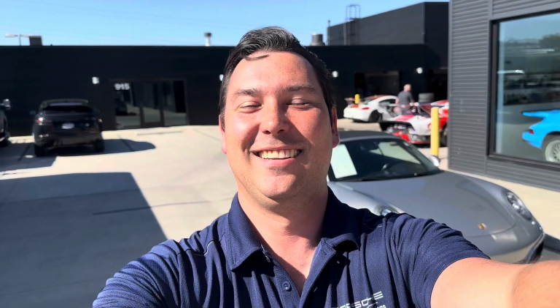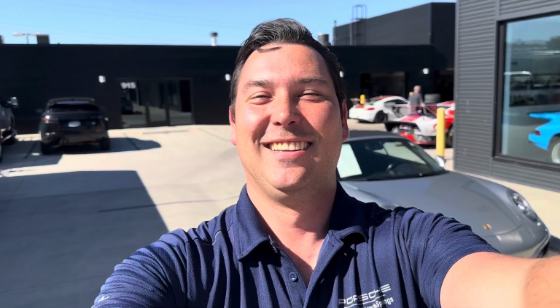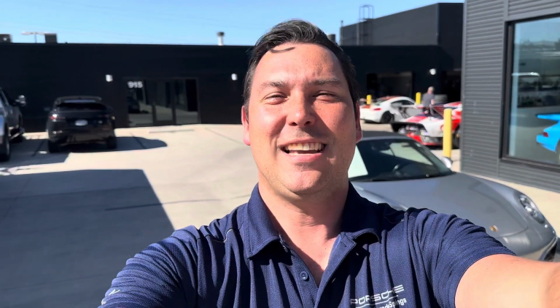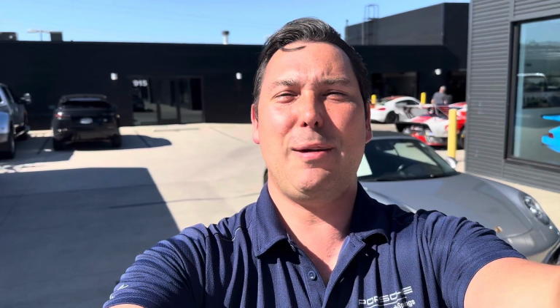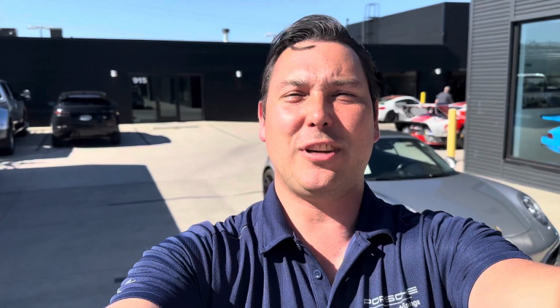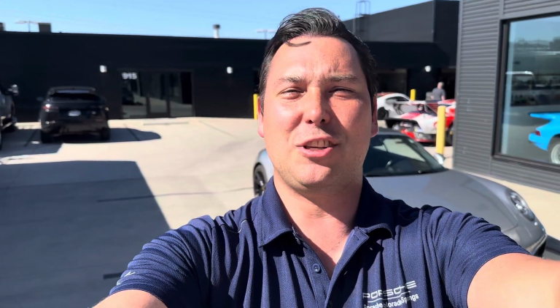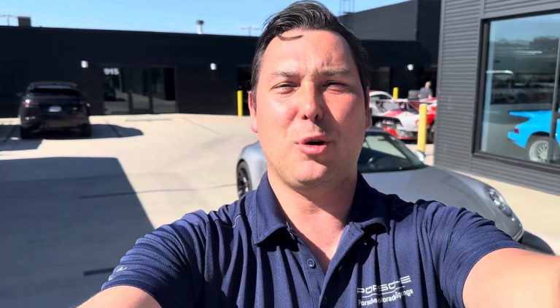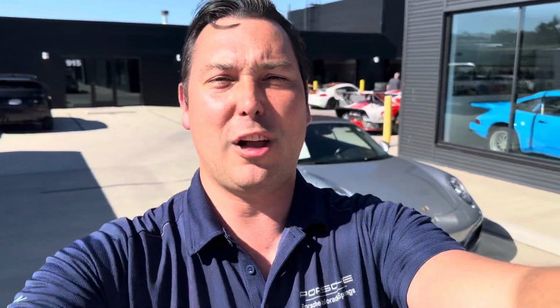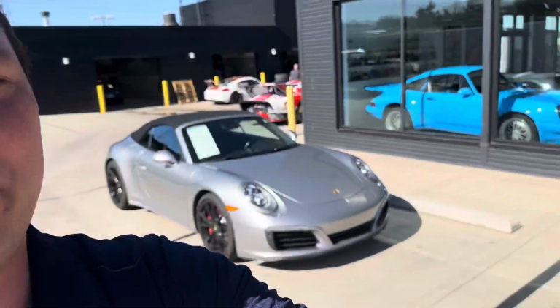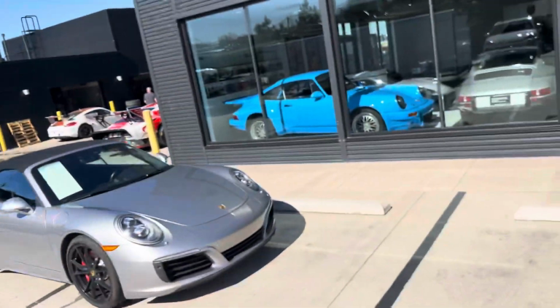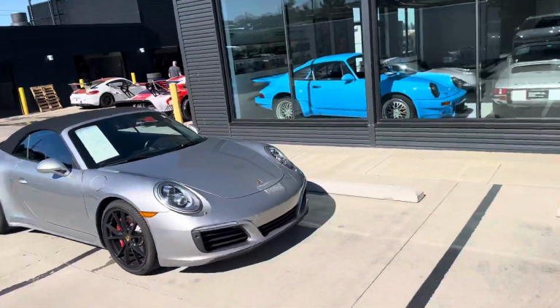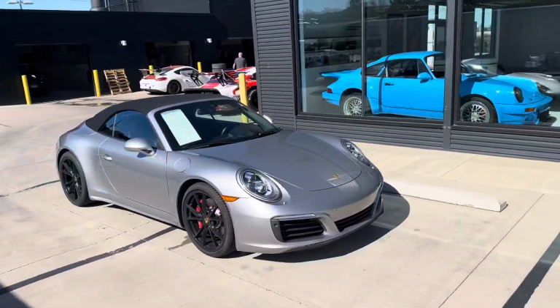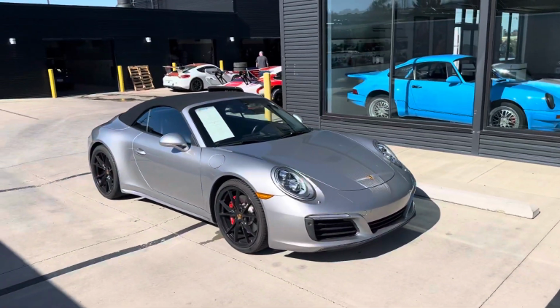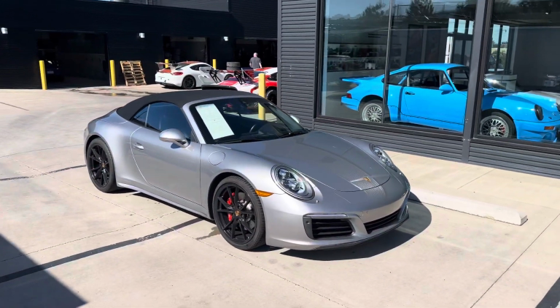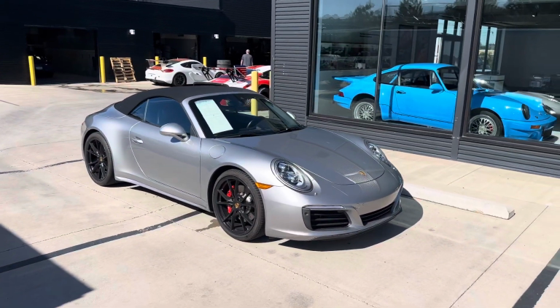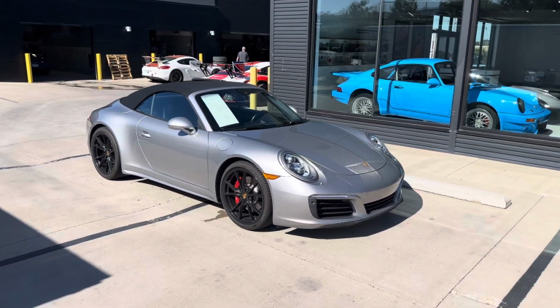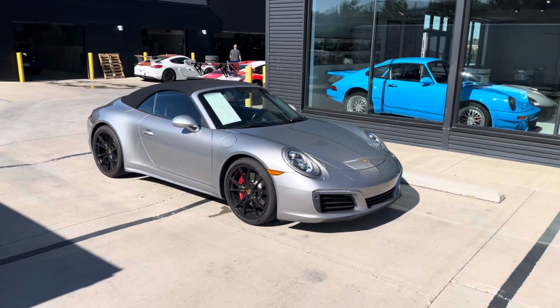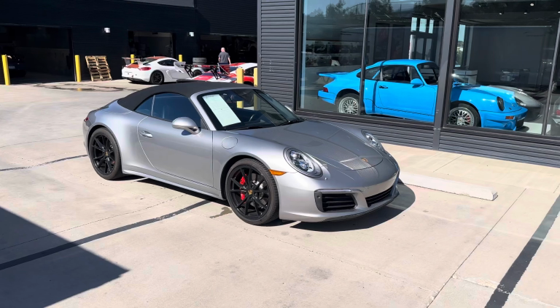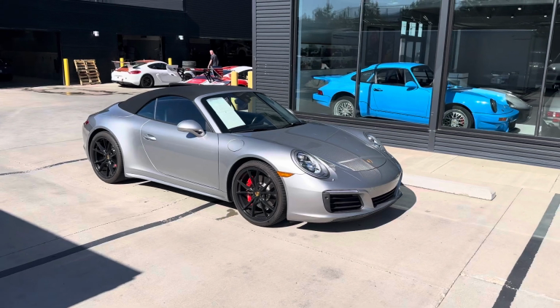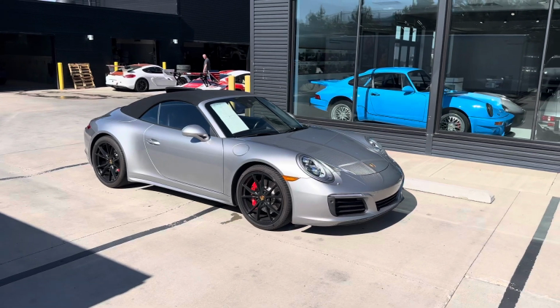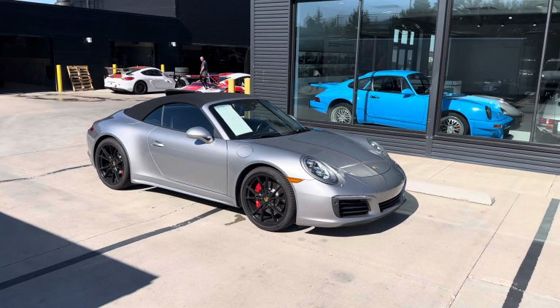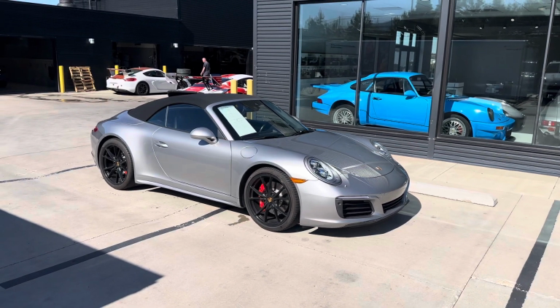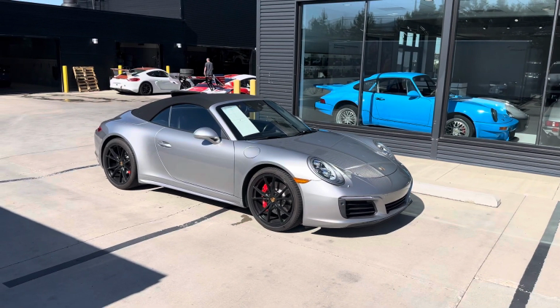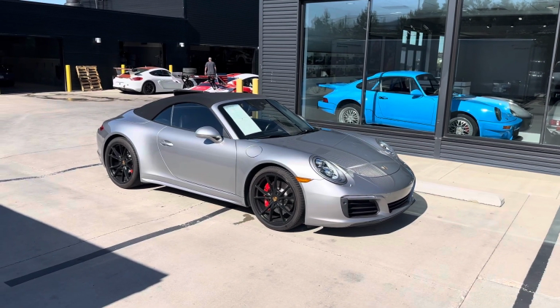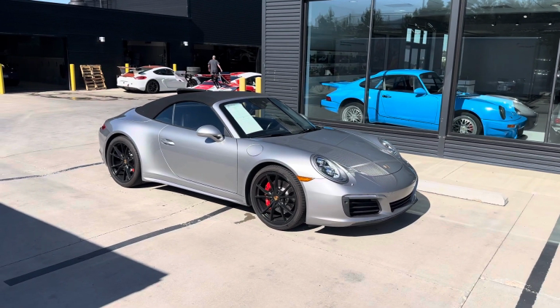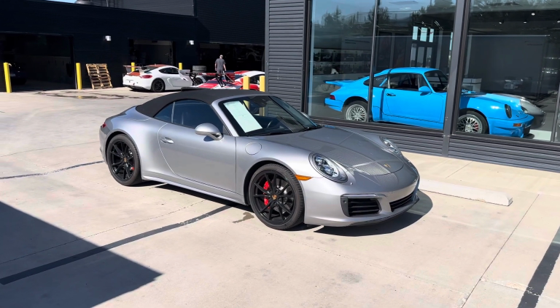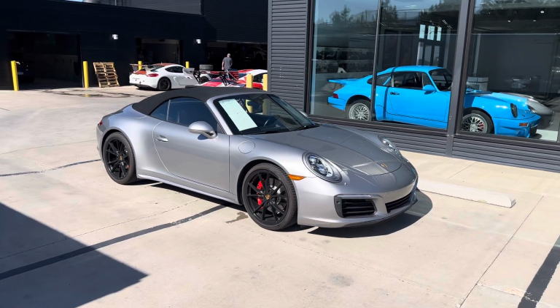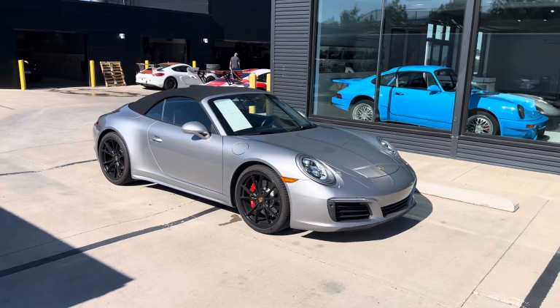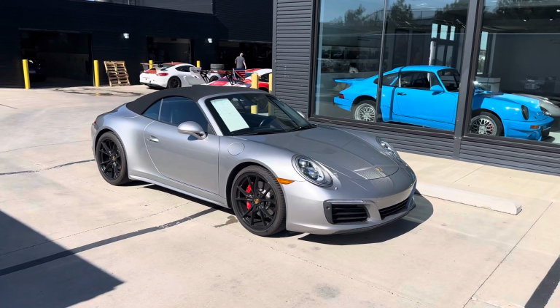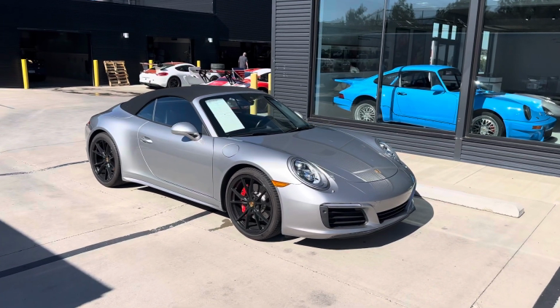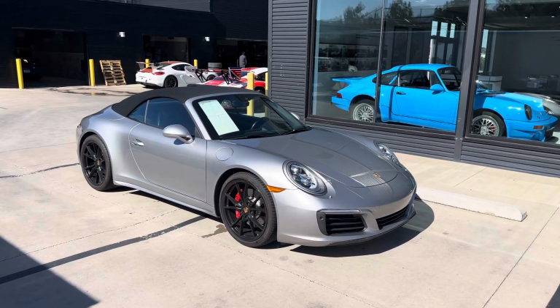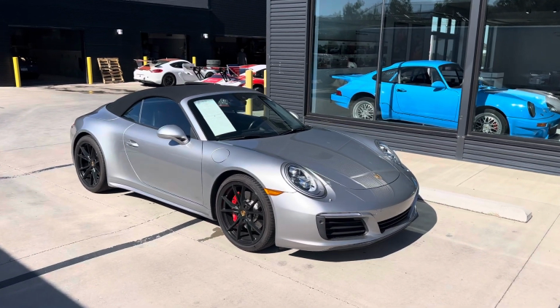Hey Patrick, it's John at Porsche Colorado Springs. Here is our 2017 Carrera 4S Cabriolet. Wonderful car.